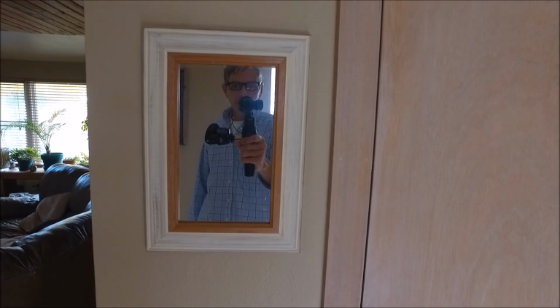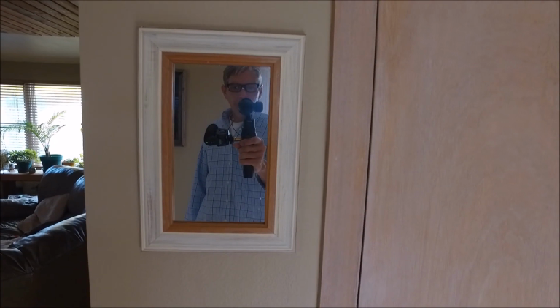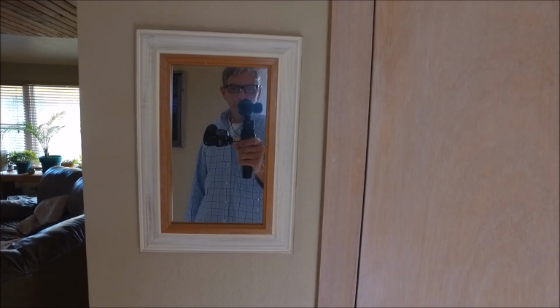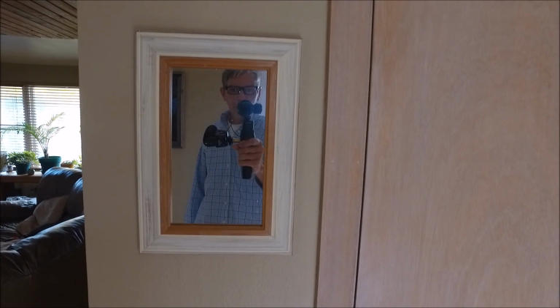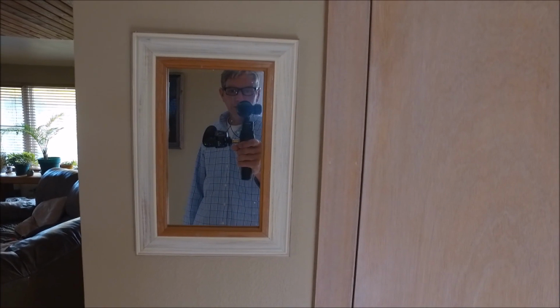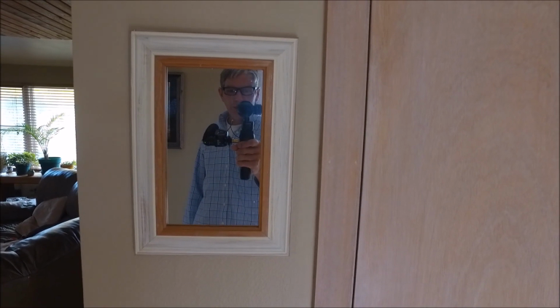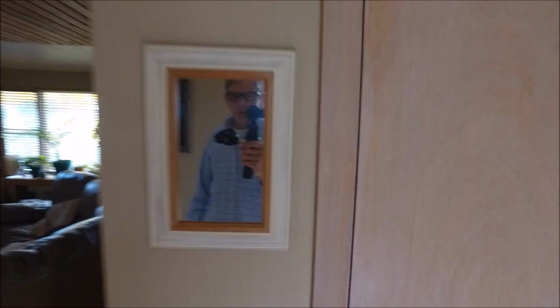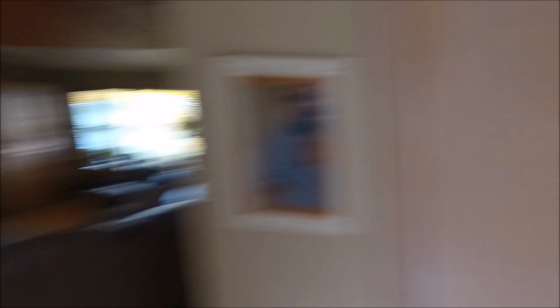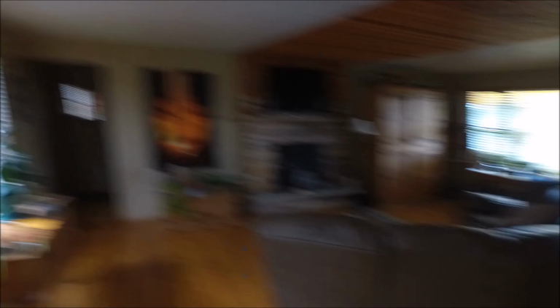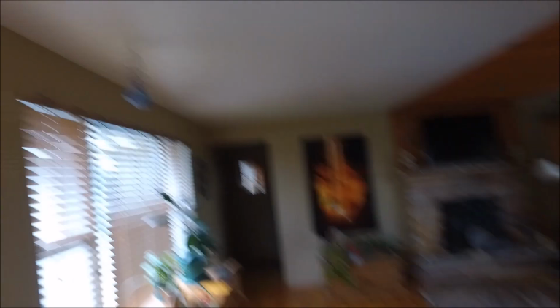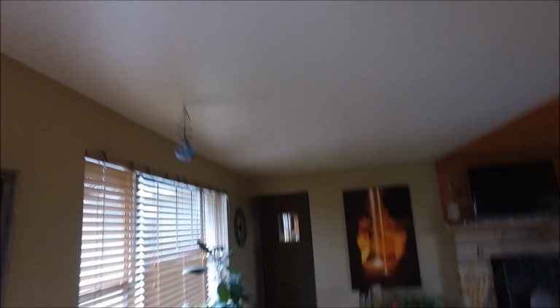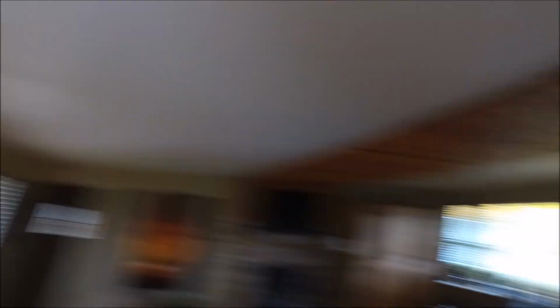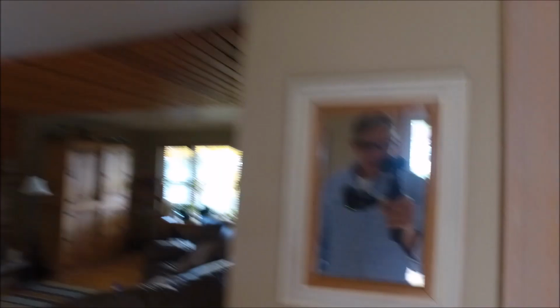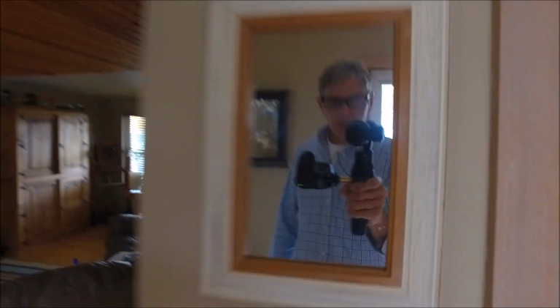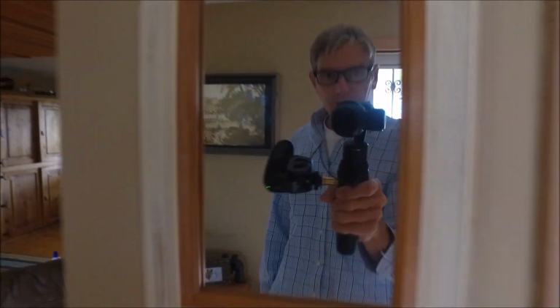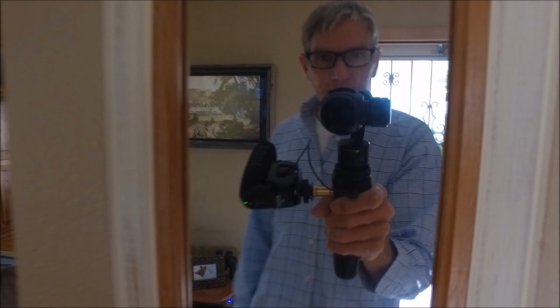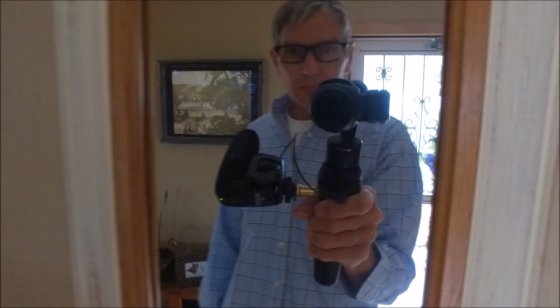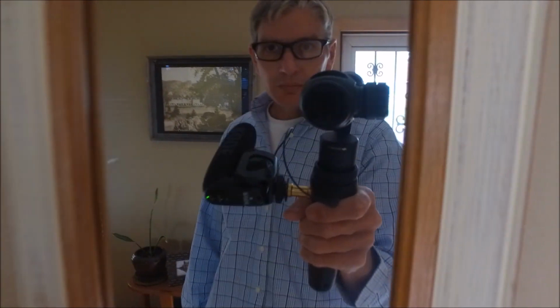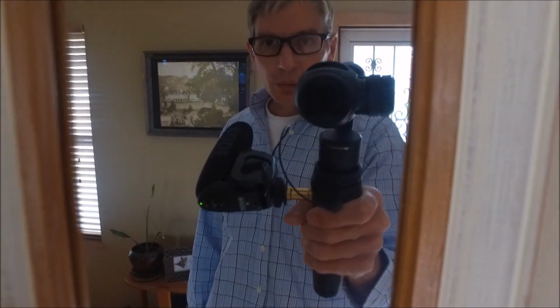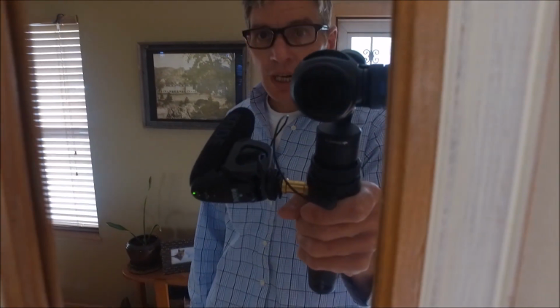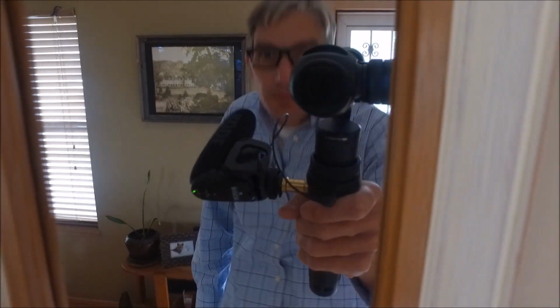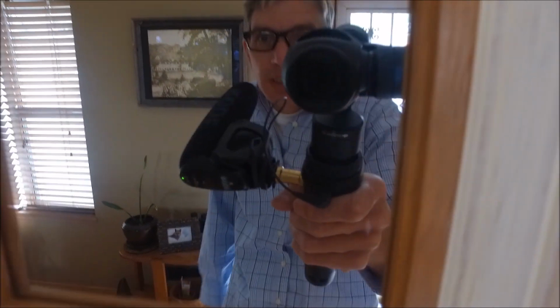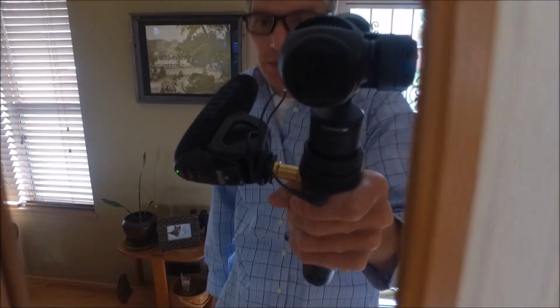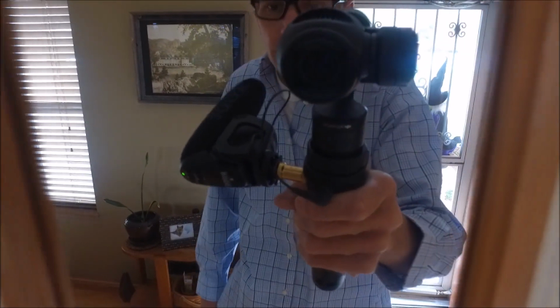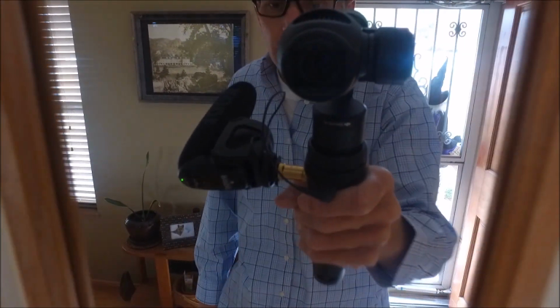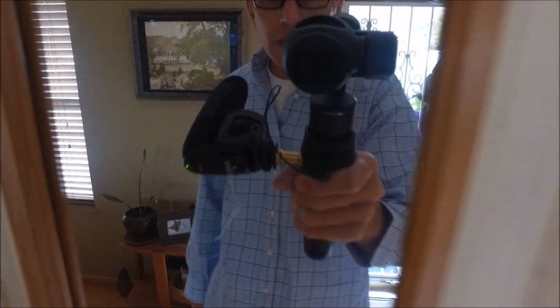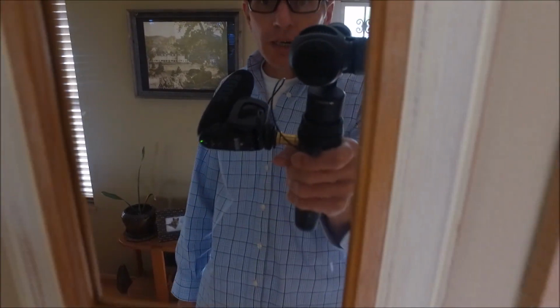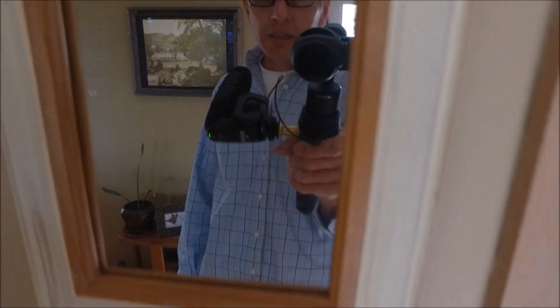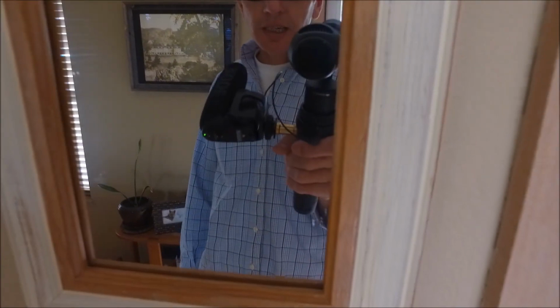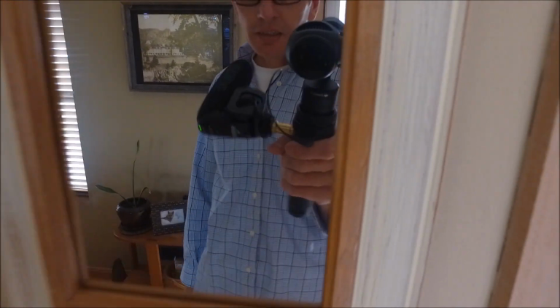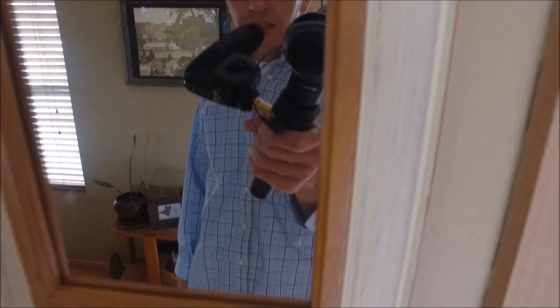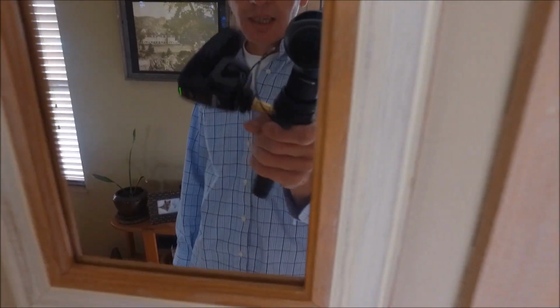Testing one two three. This thing's on. We're hot — Zero War Aaron here, testing. Look at this setup.